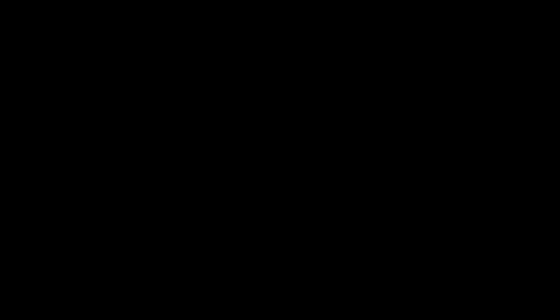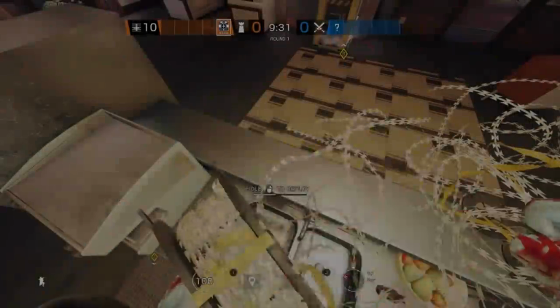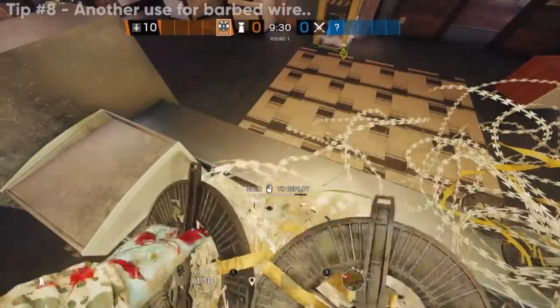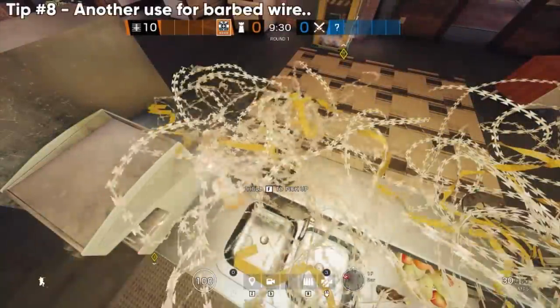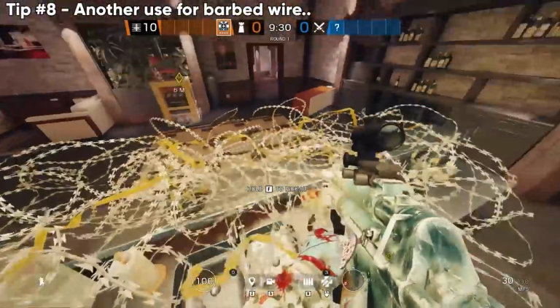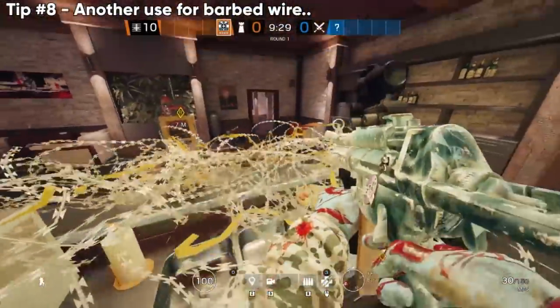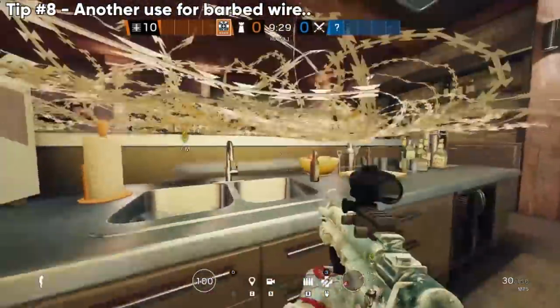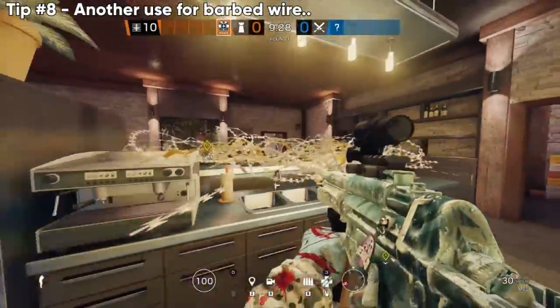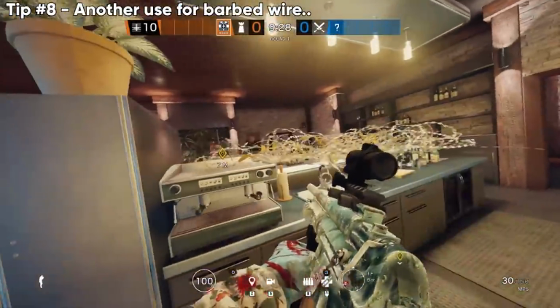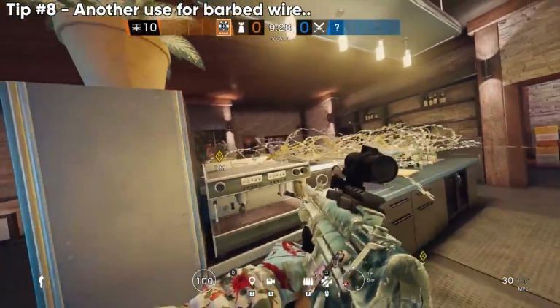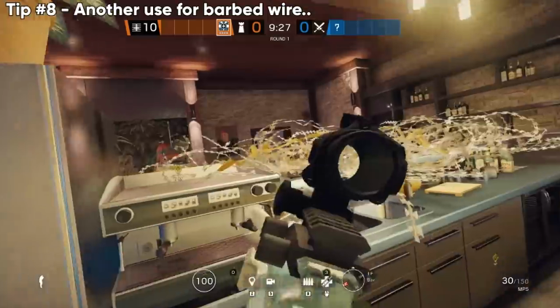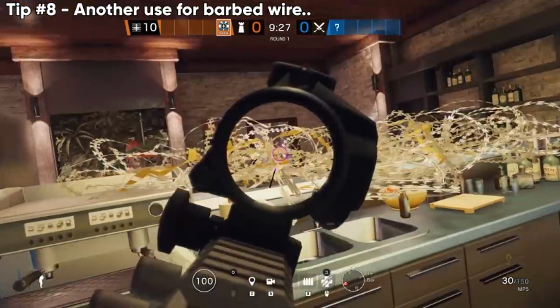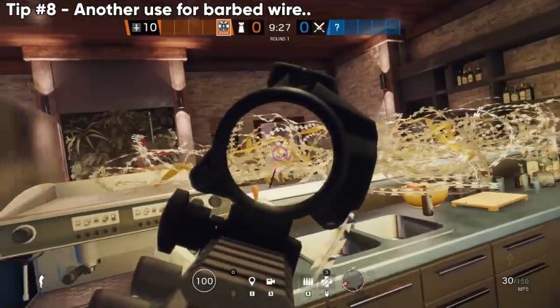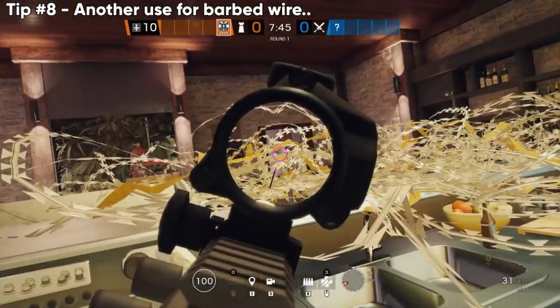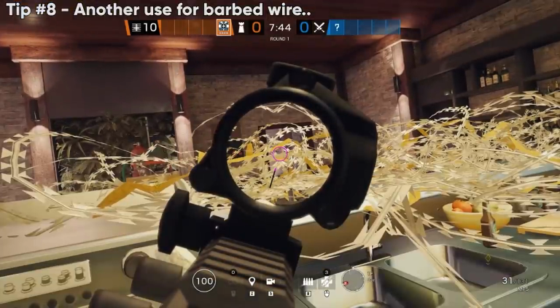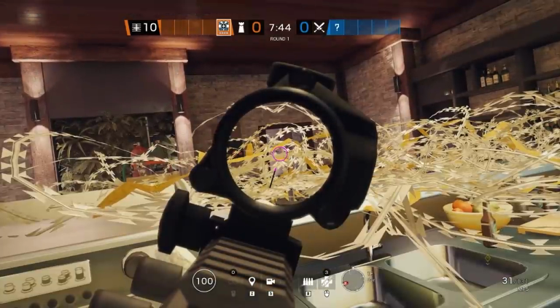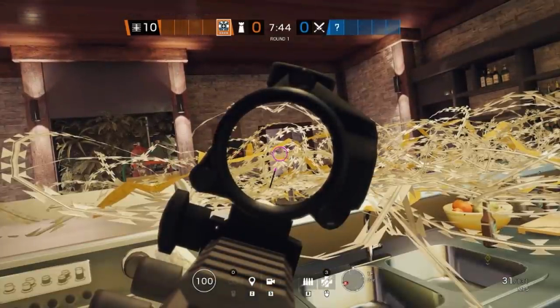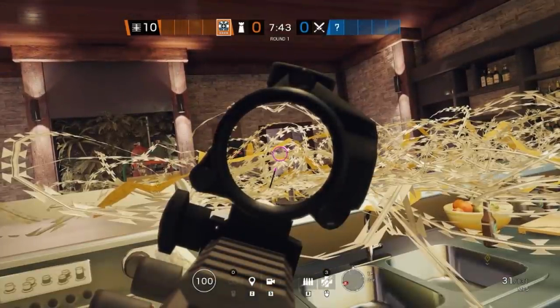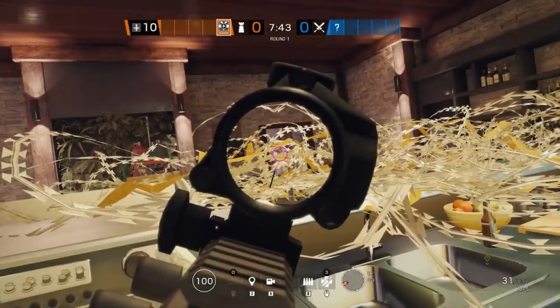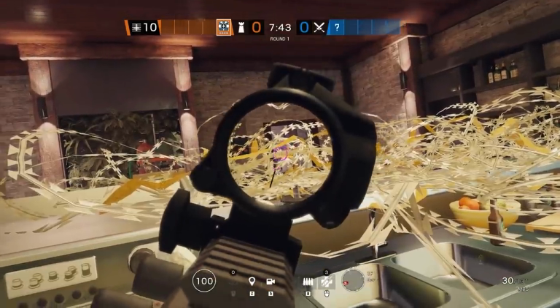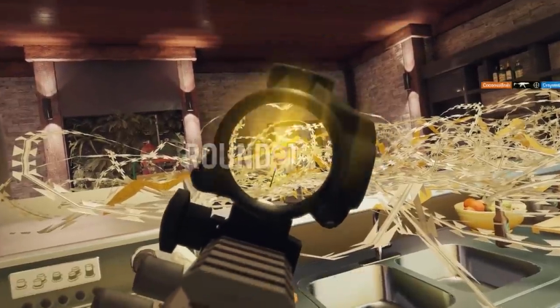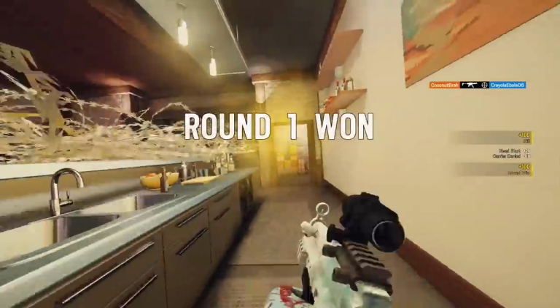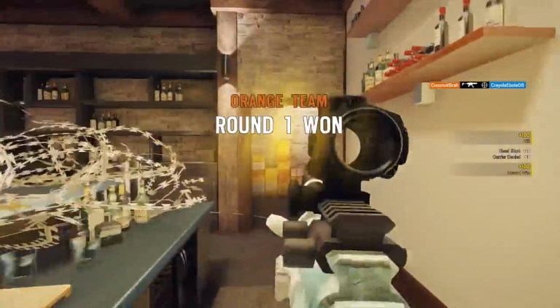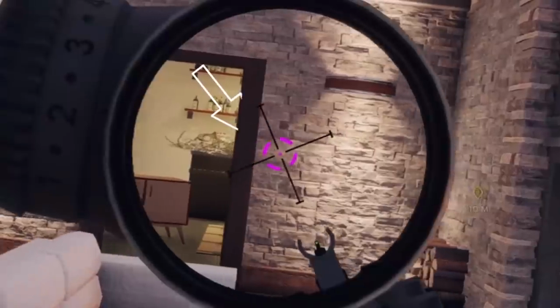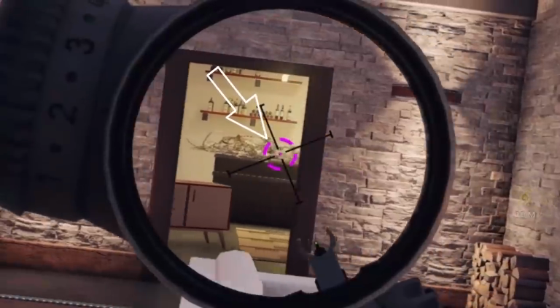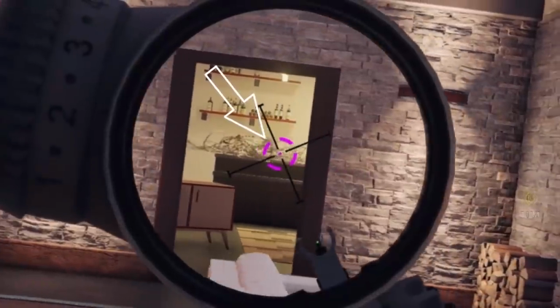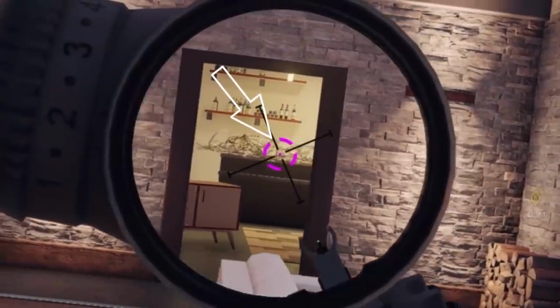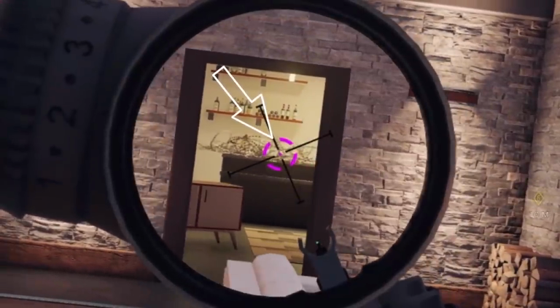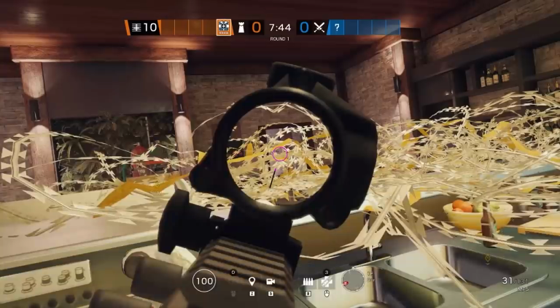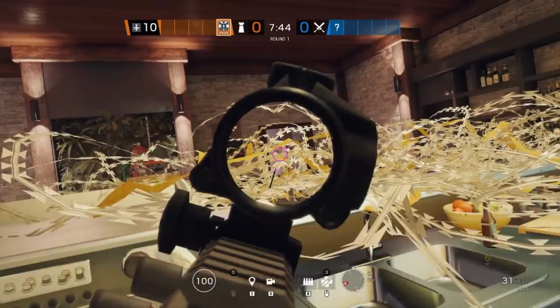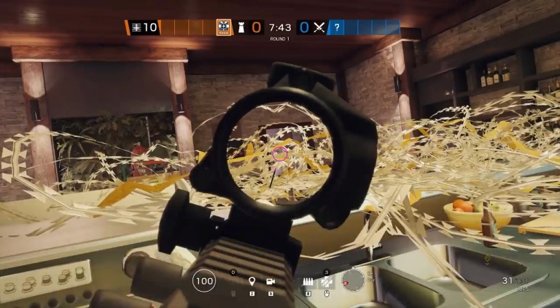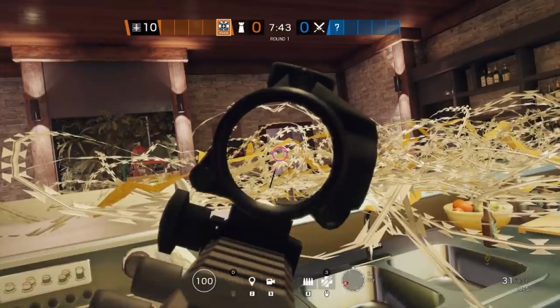If you're tired of using barbed wire in the traditional way, another option on pretty much any map is placing them at either crouch or standing height level. You can make yourself tiny little pixel peaks that are really hard to see through.